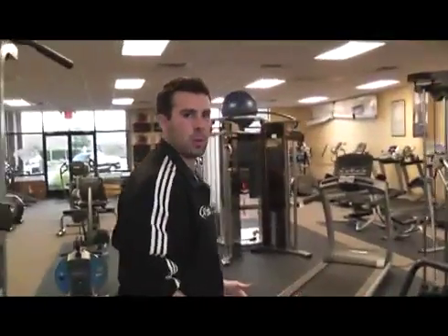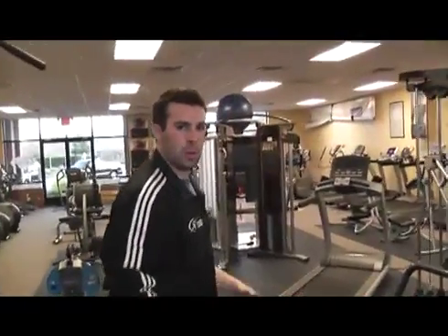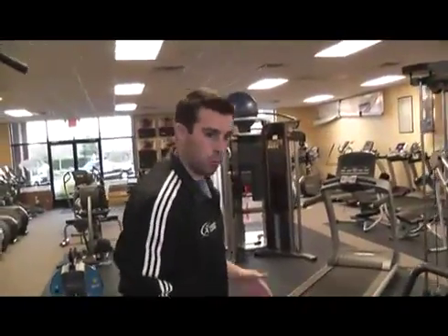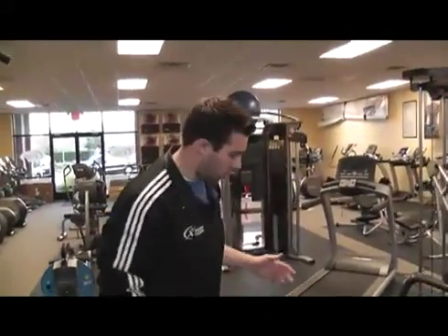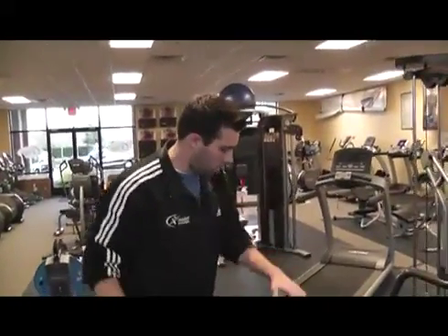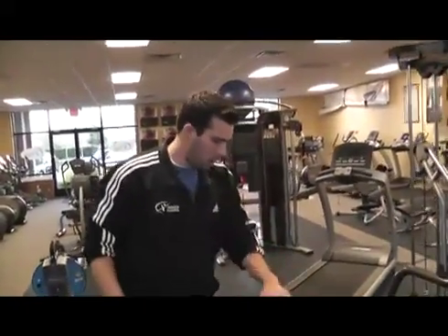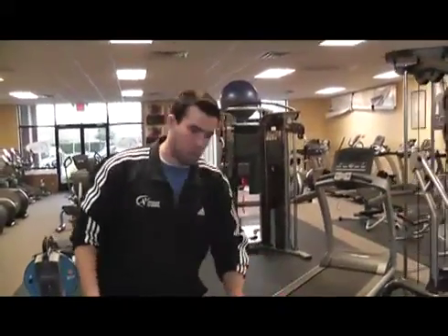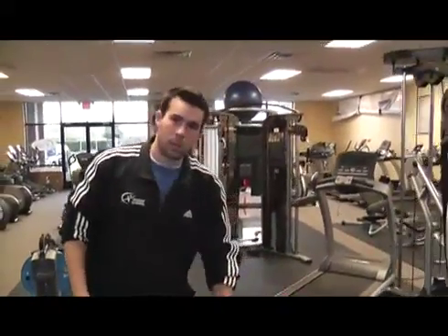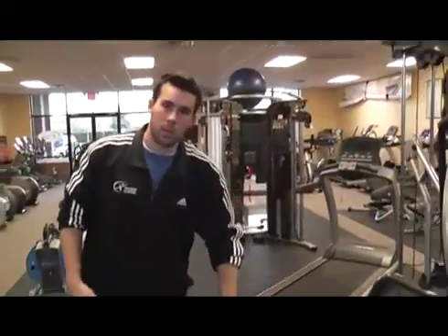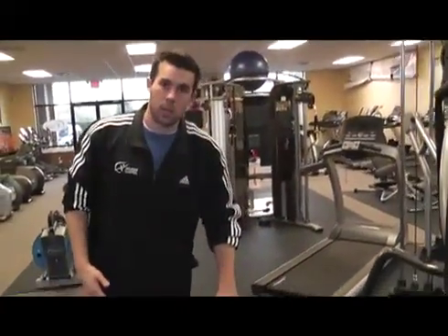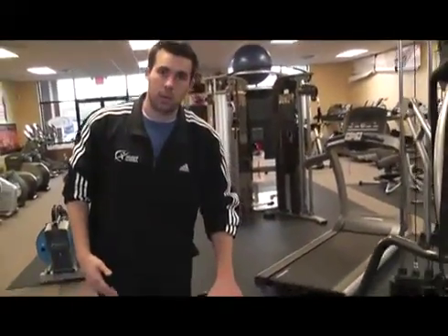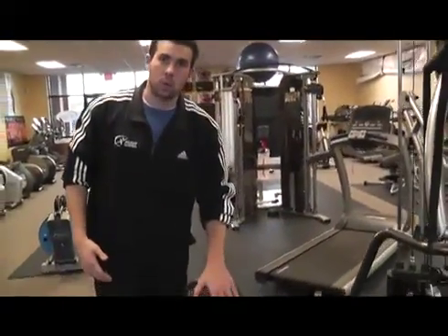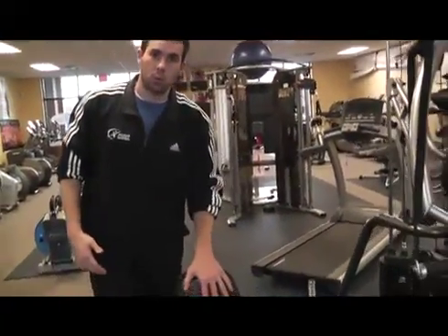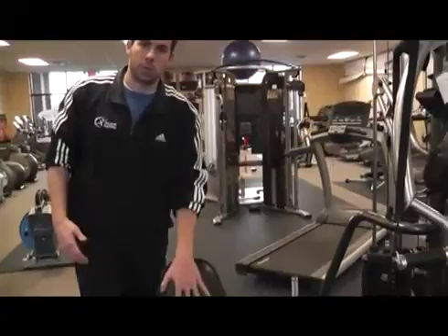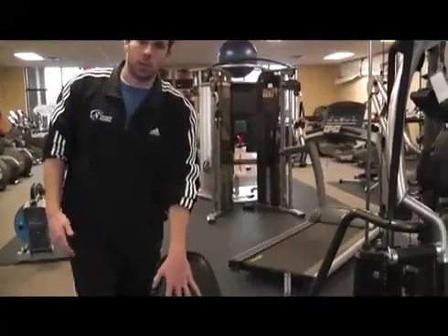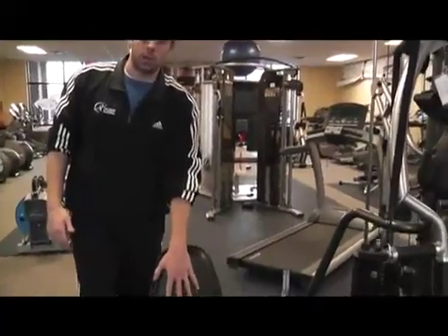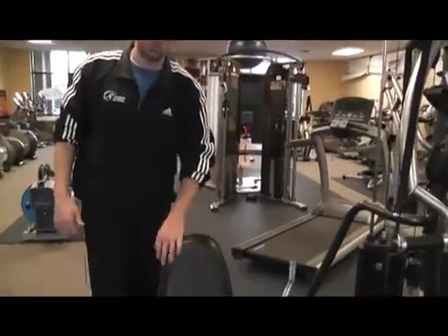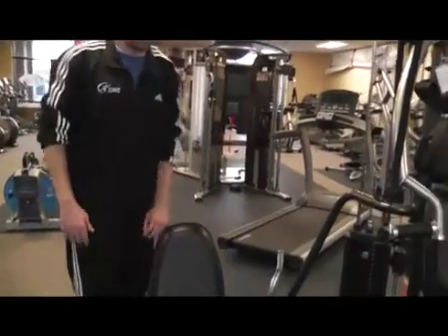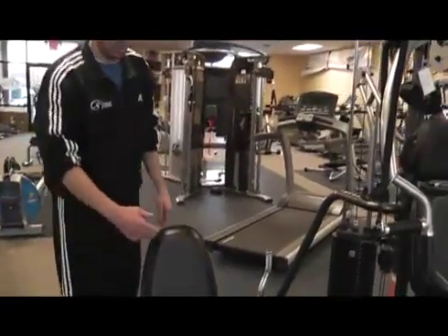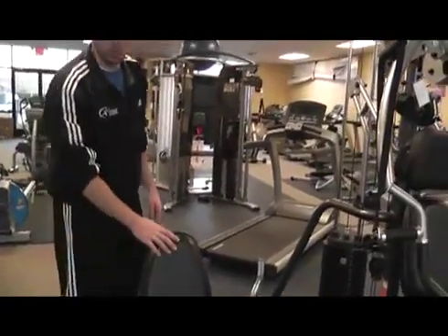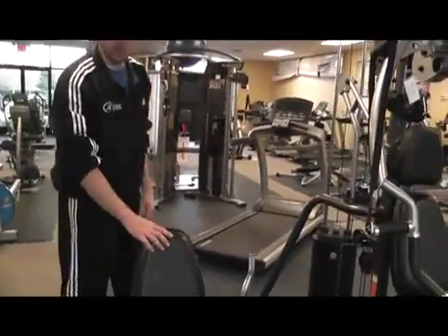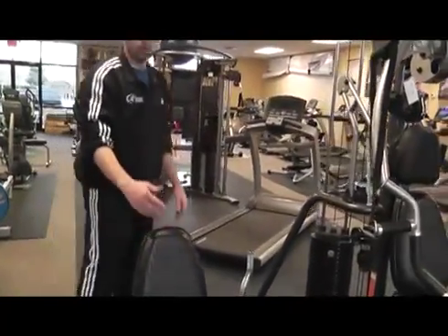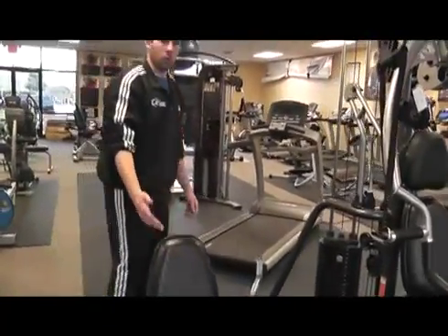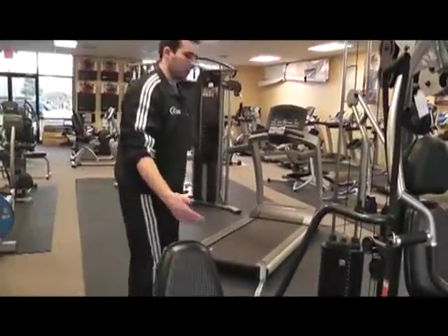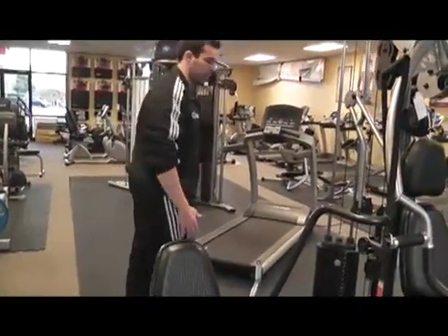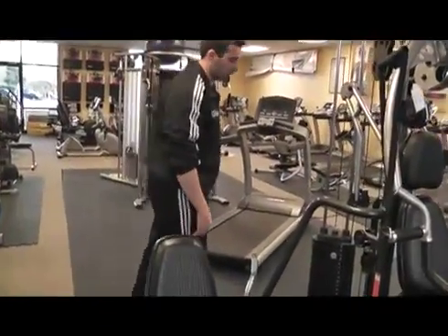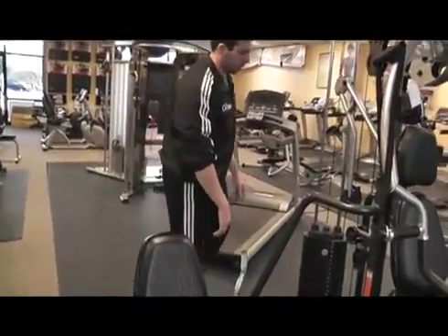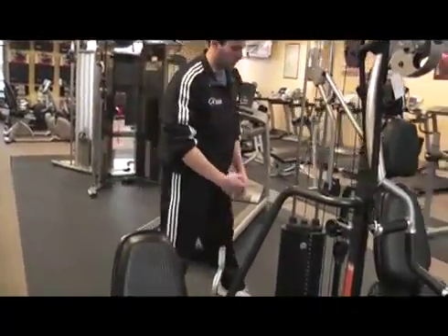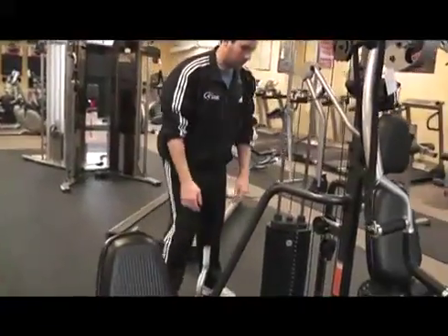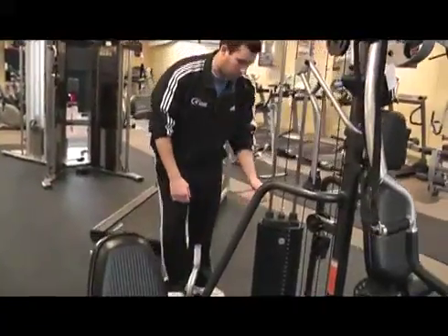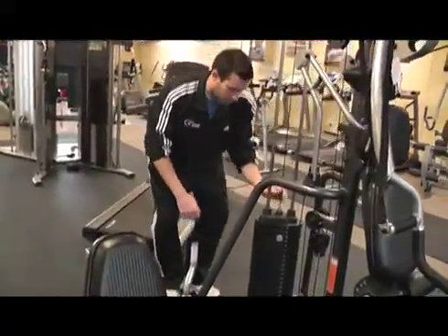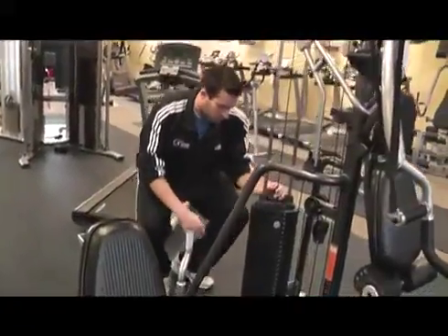We're going to be looking for any kind of tears or rips in any of the upholstery. If we do find any, we're going to want to alert the customer.